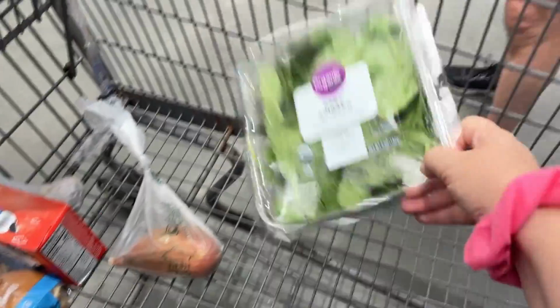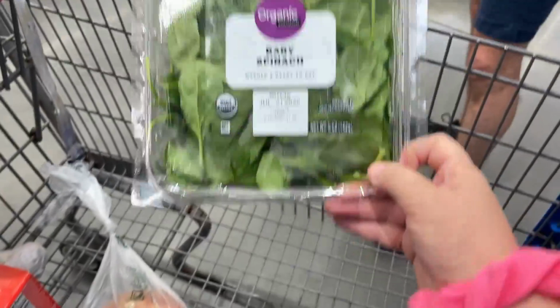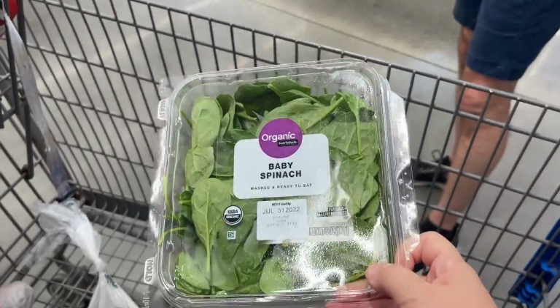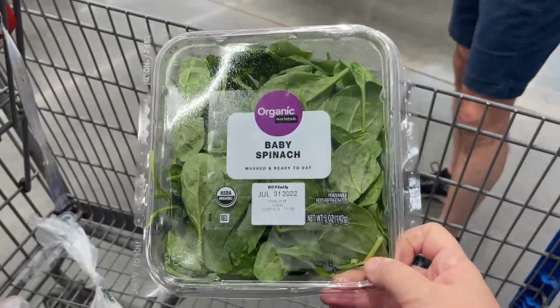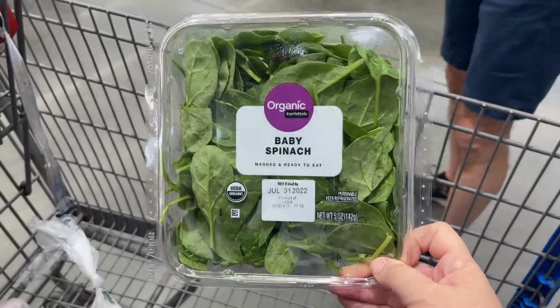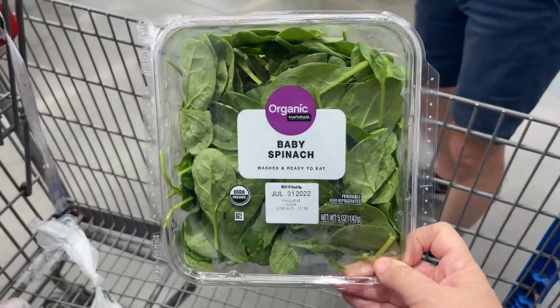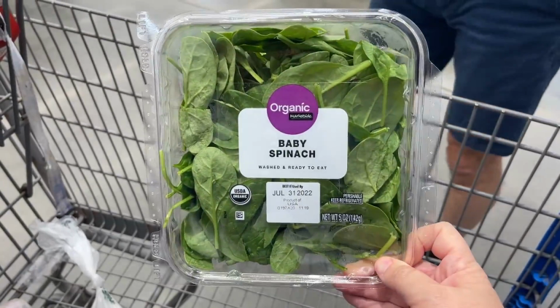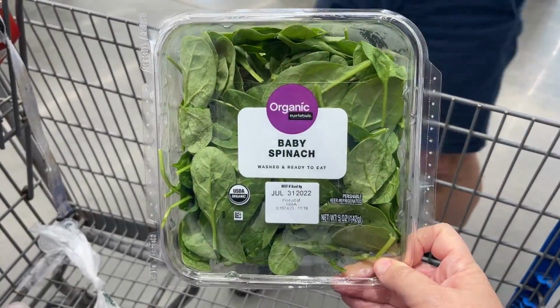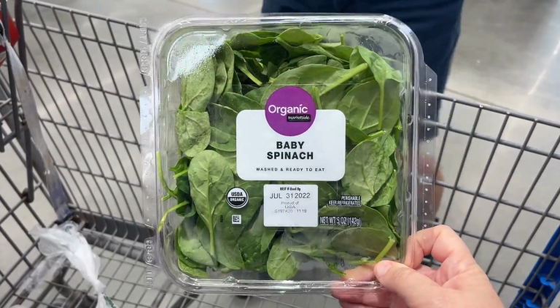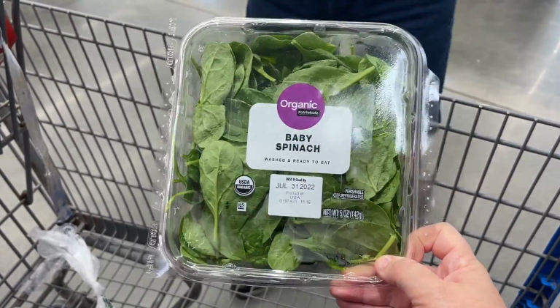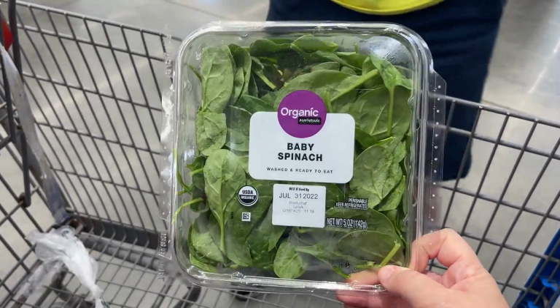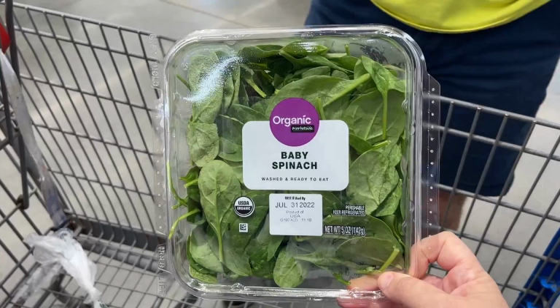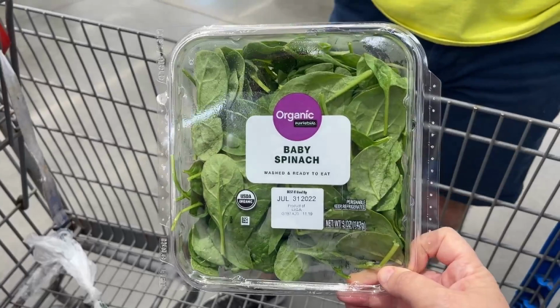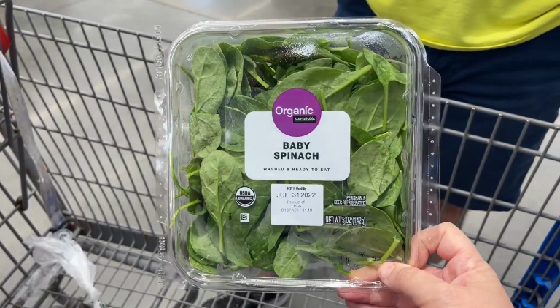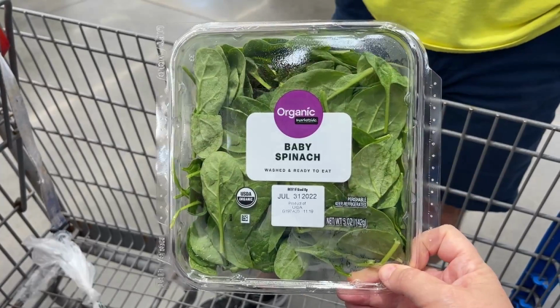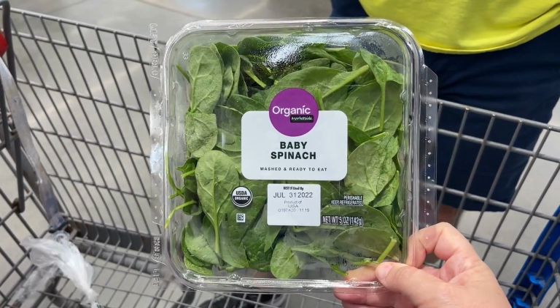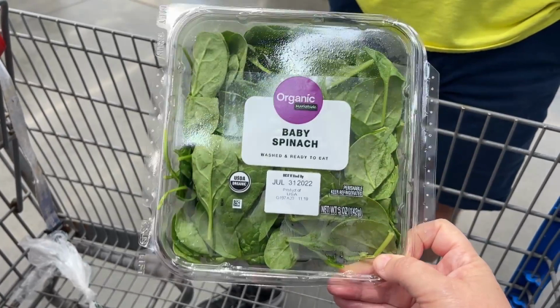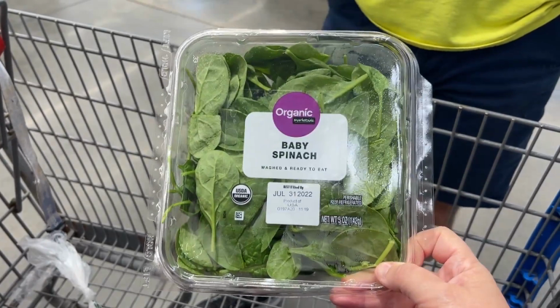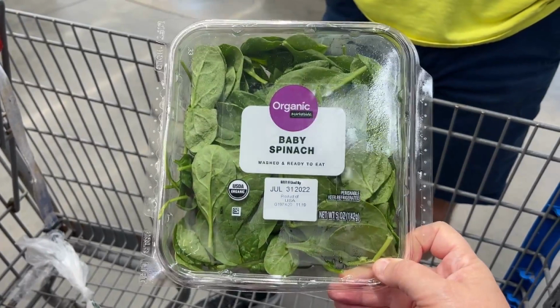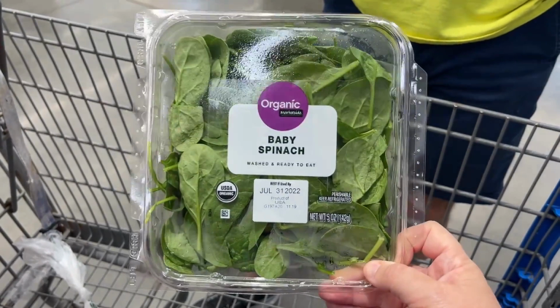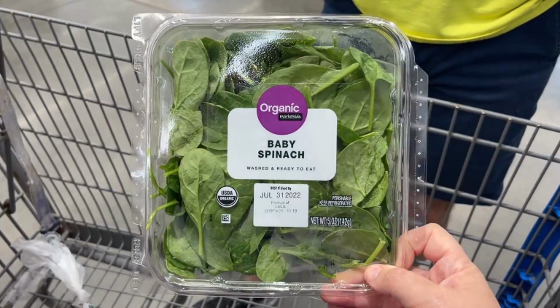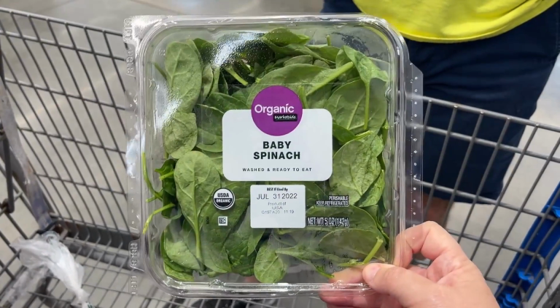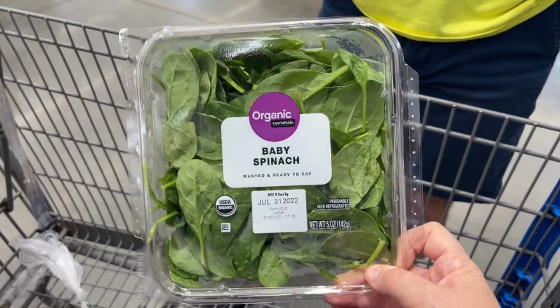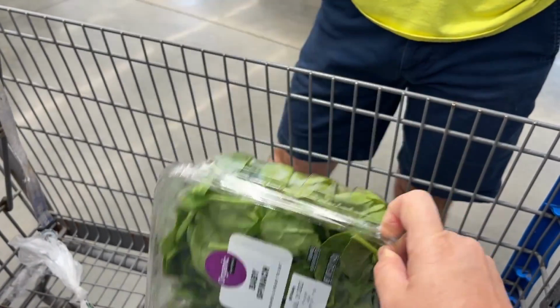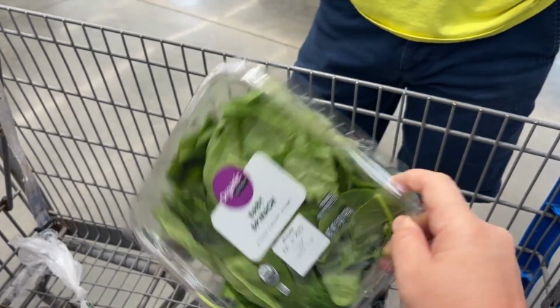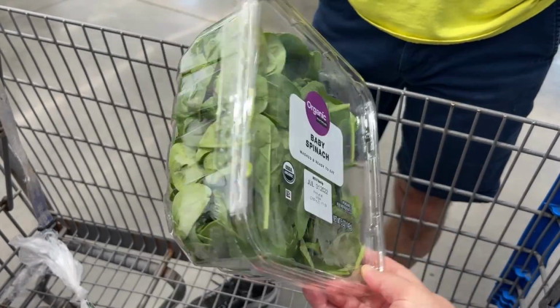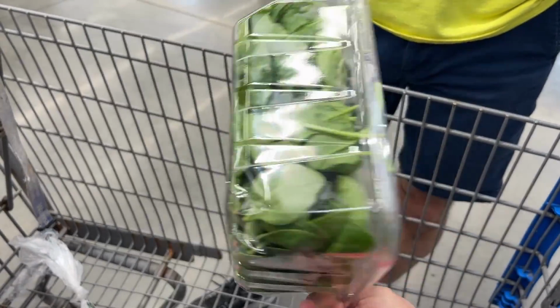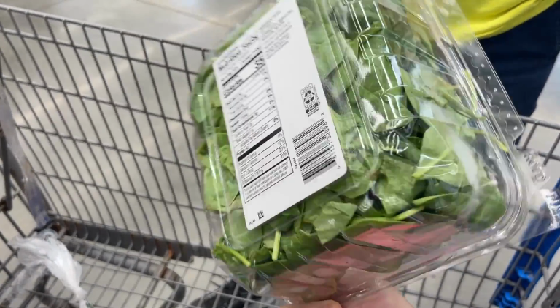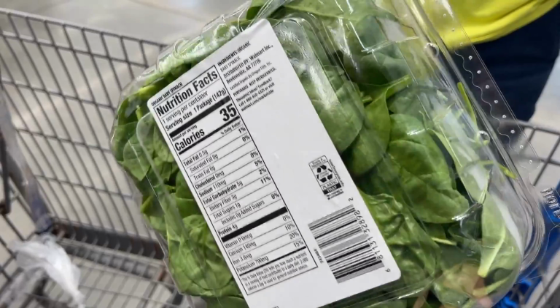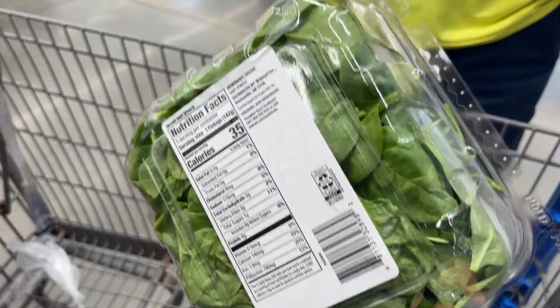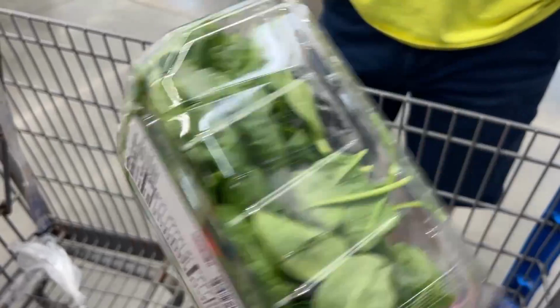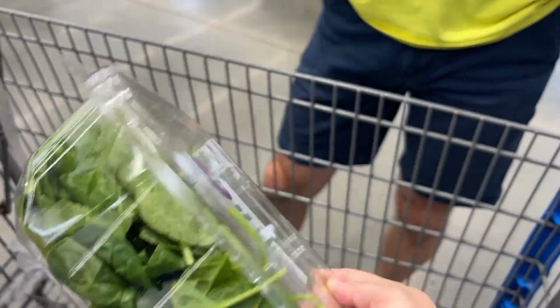We grabbed this. They went up on the price again — it does not say it on the shelf there, it says $2.98, but this is actually $3.18.